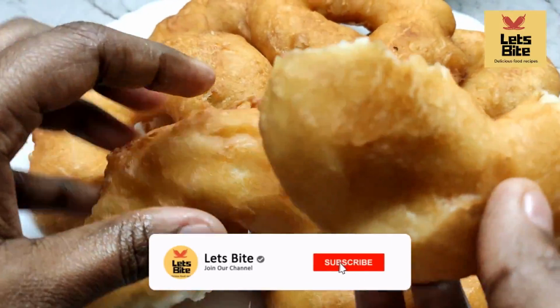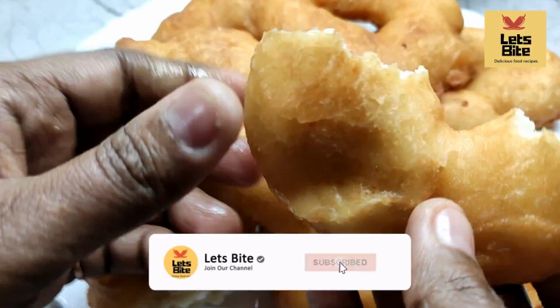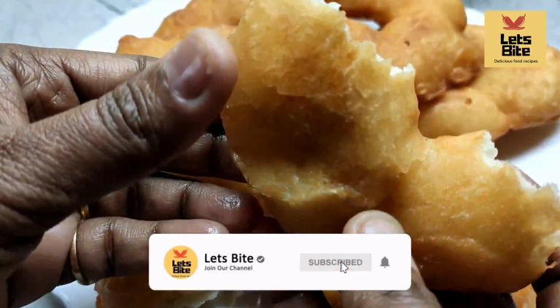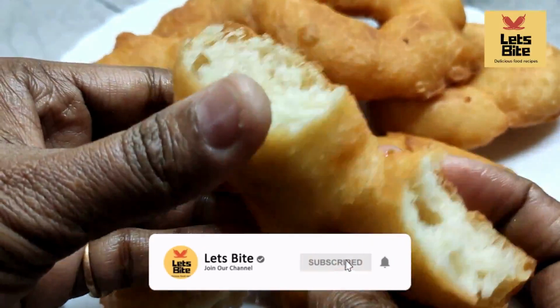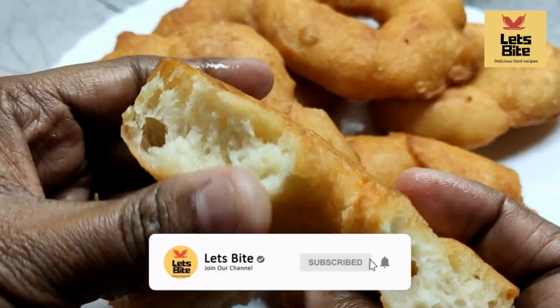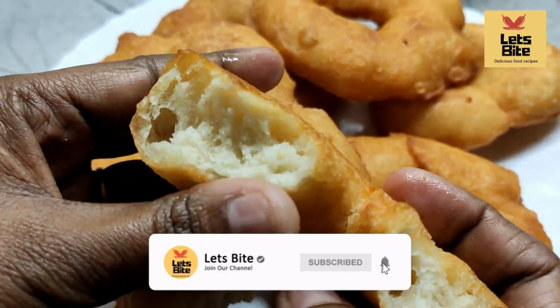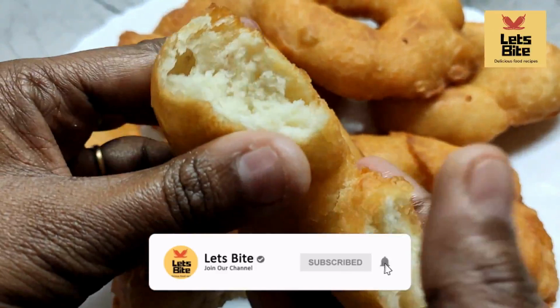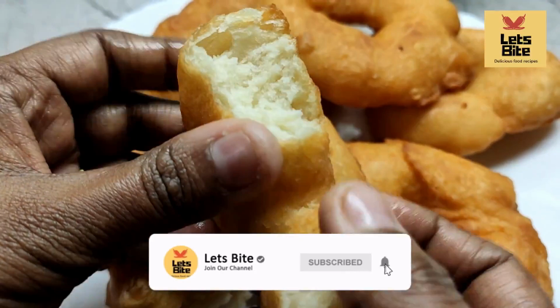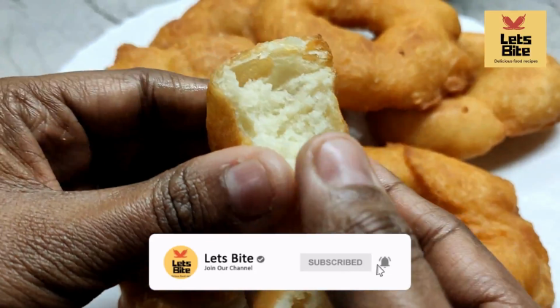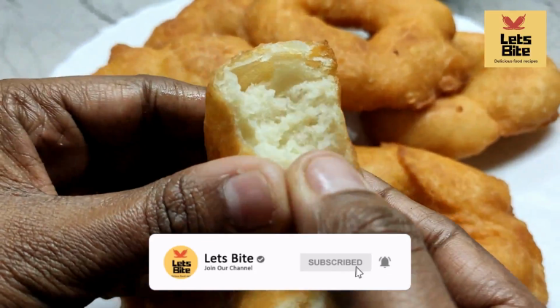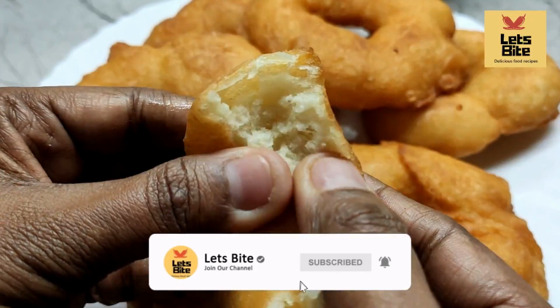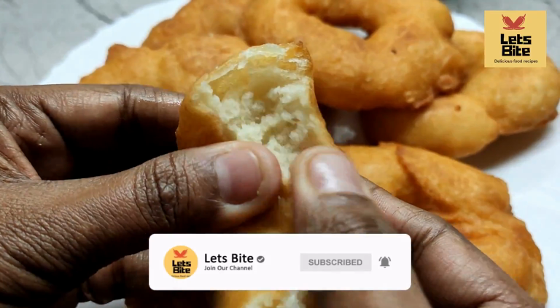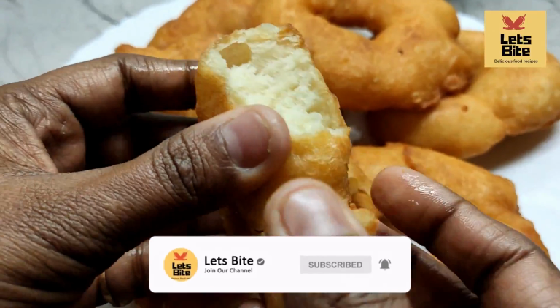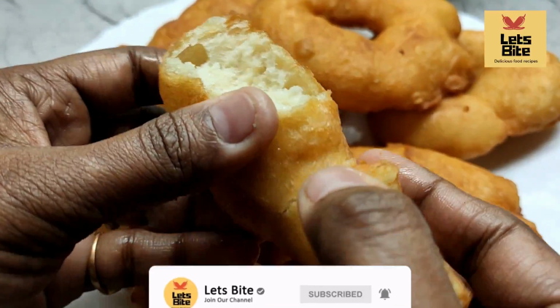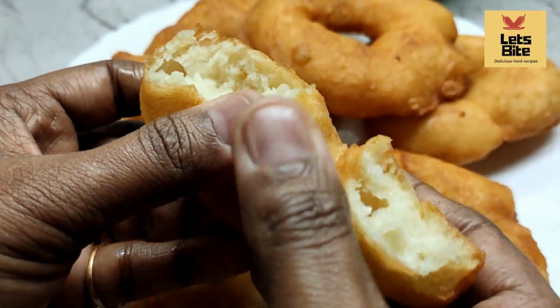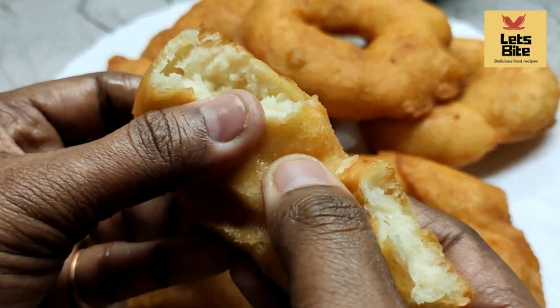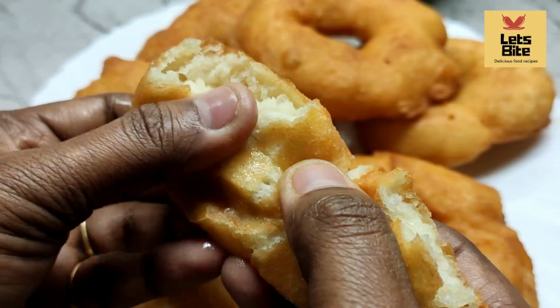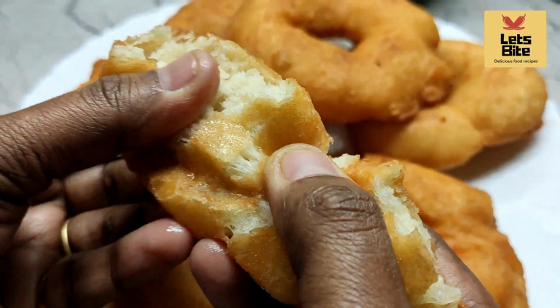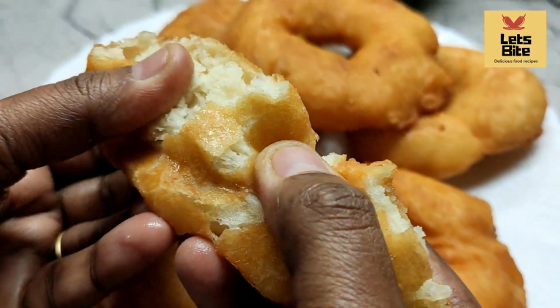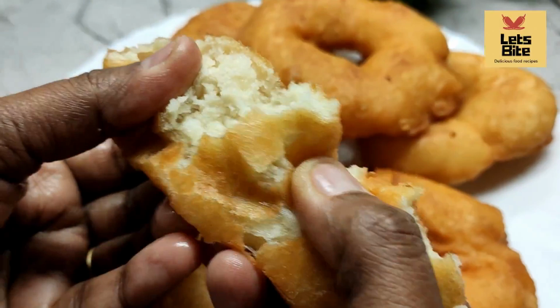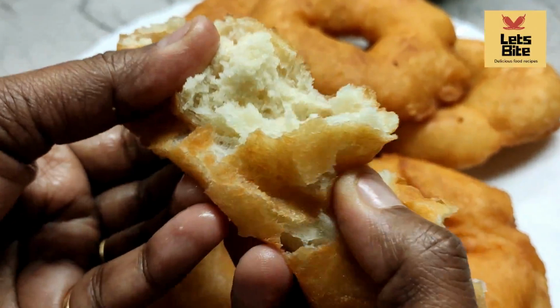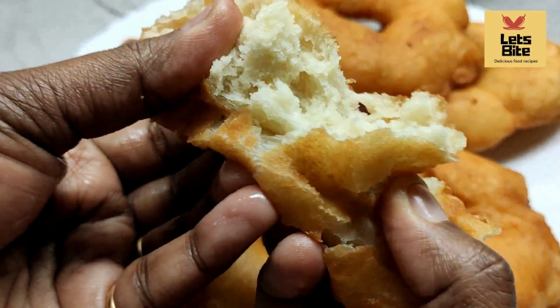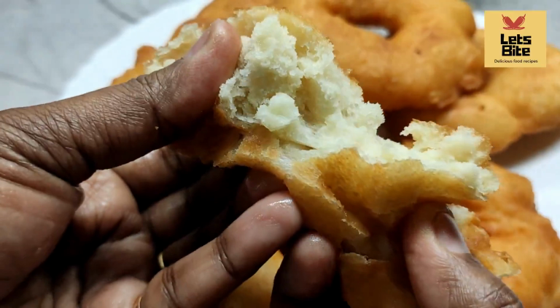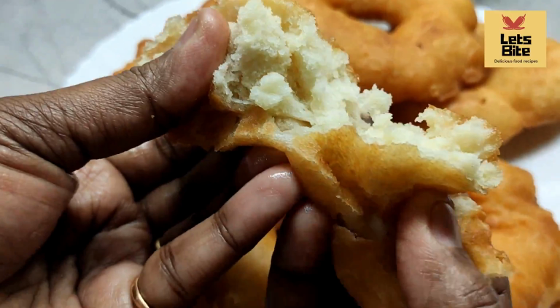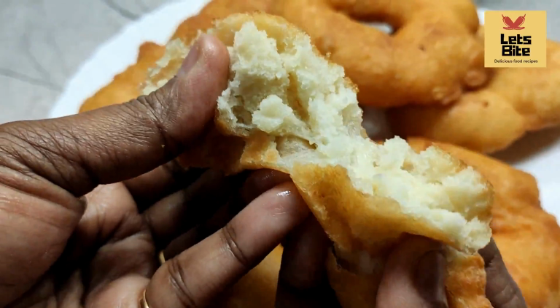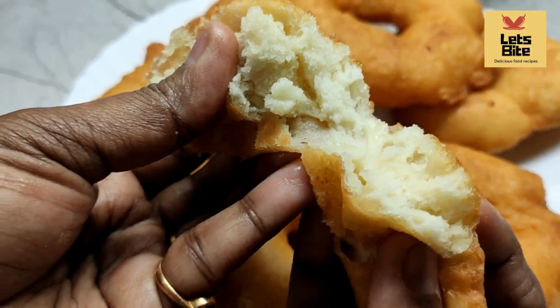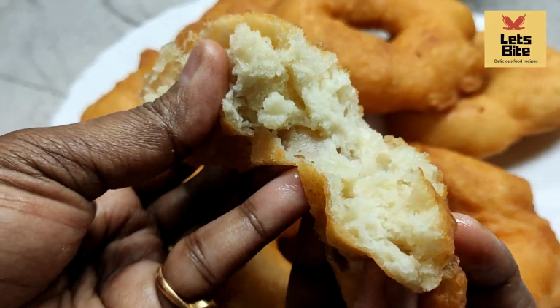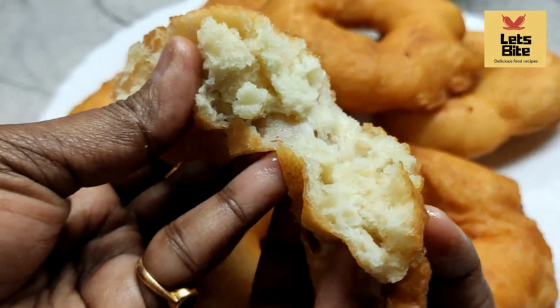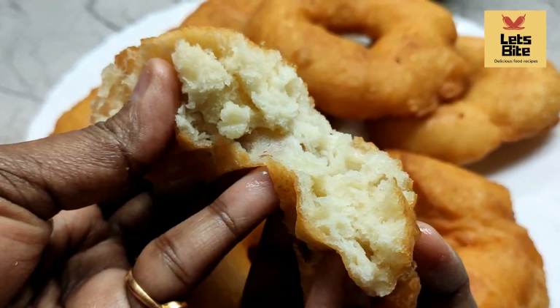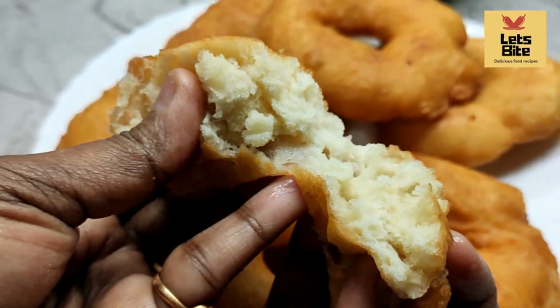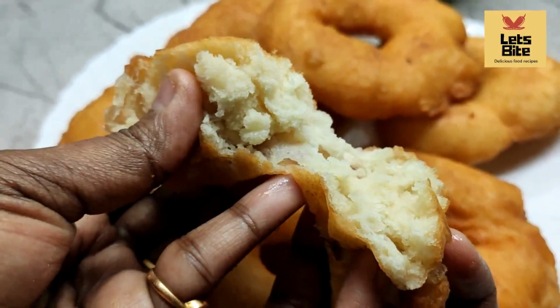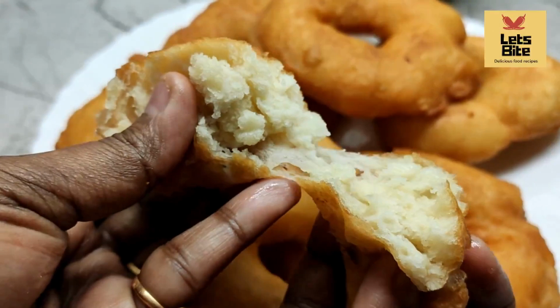Don't forget to subscribe to our channel and watch for a new recipe. Bye-bye, thank you, take care.